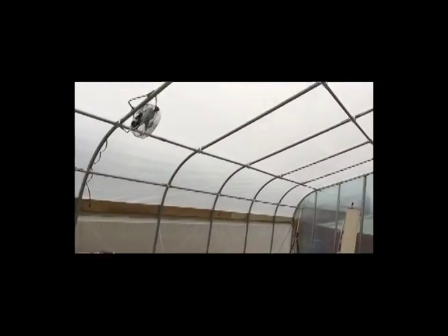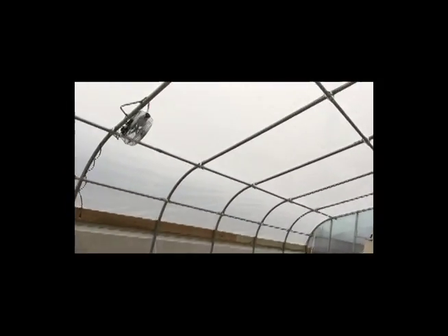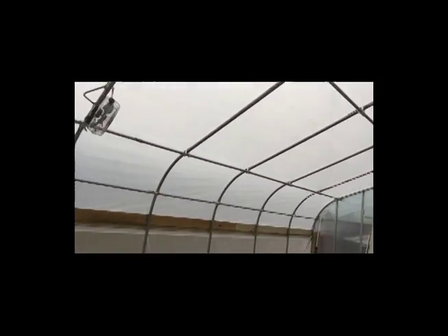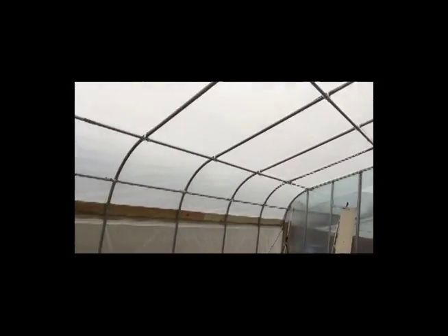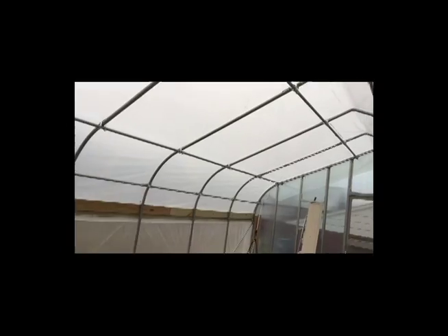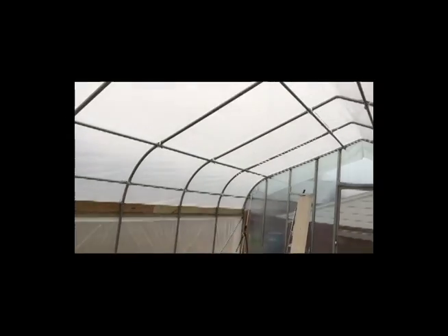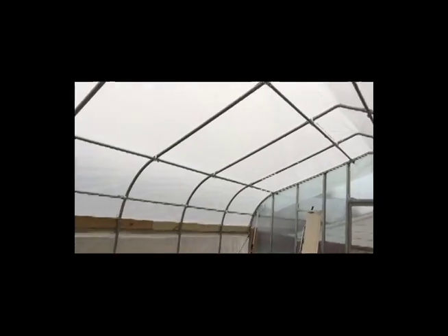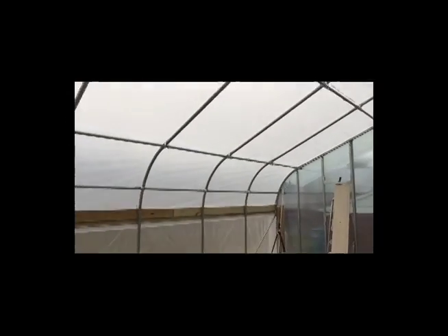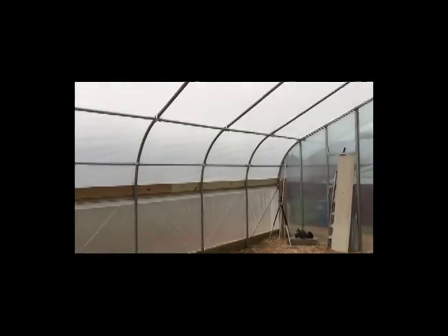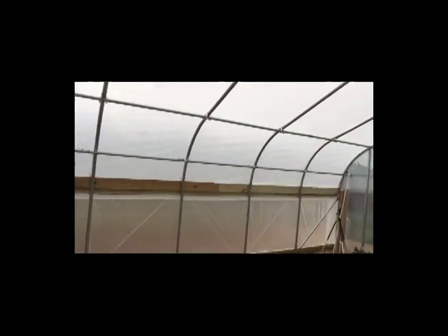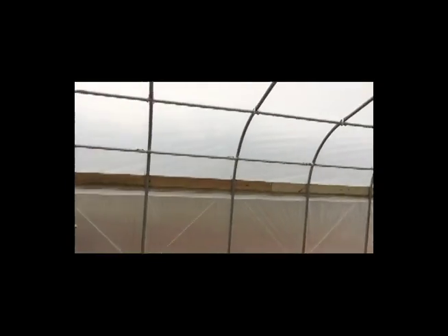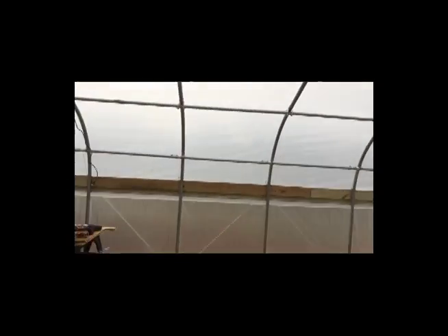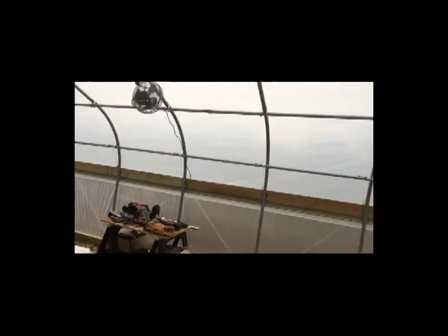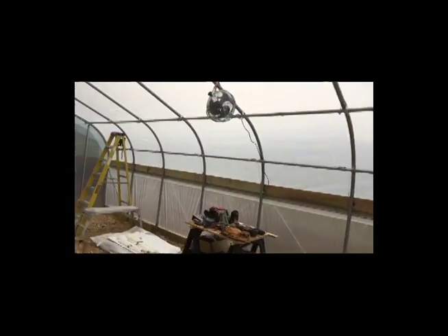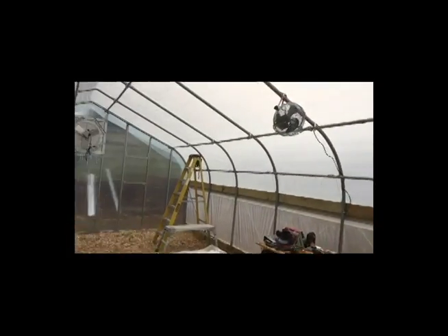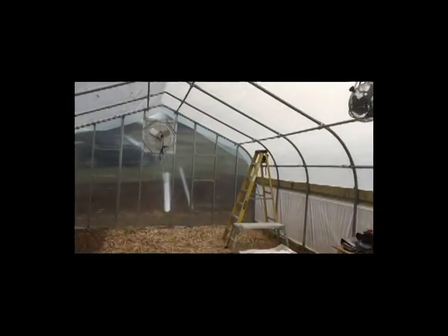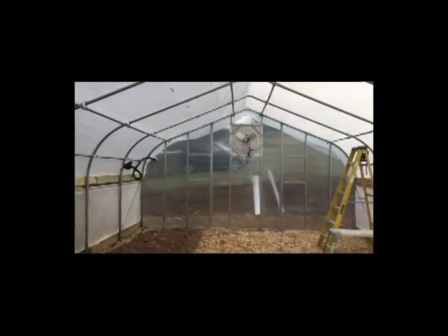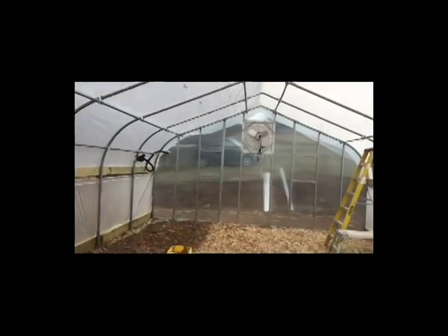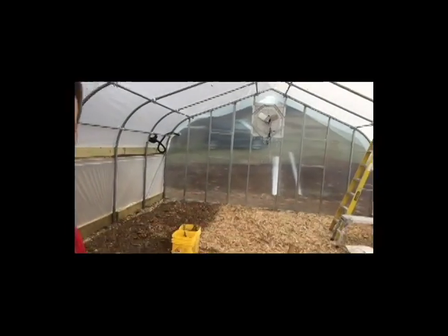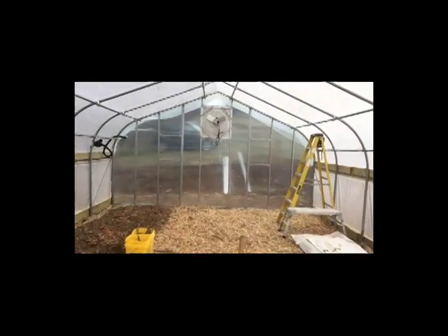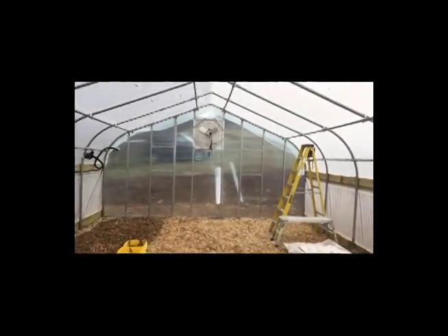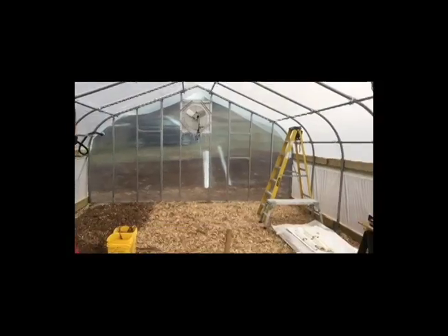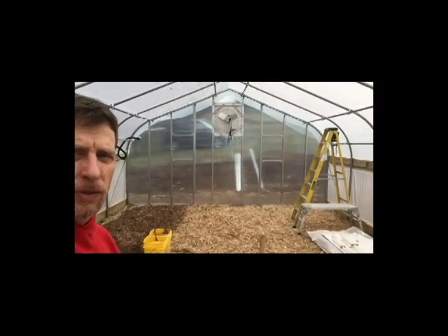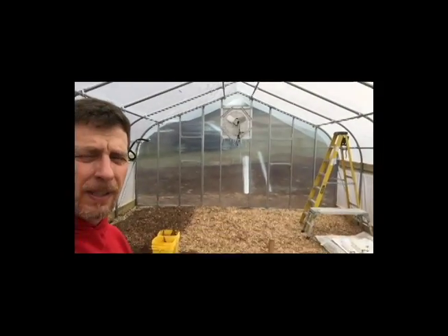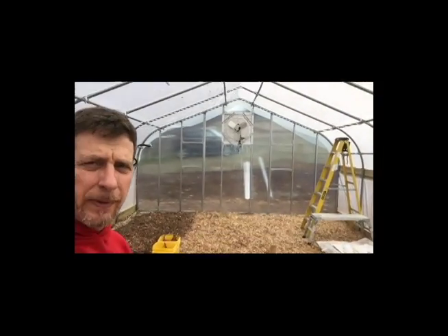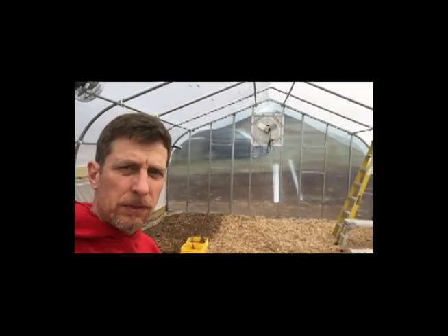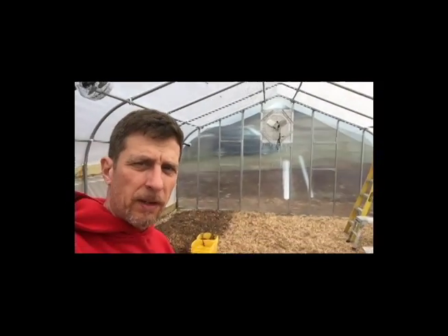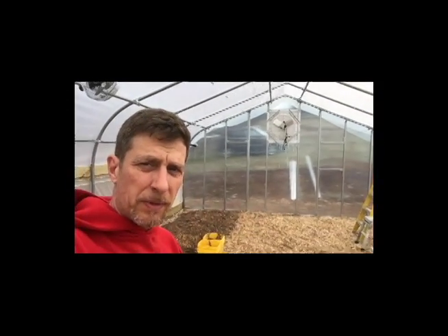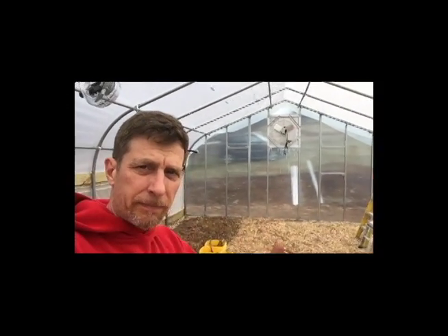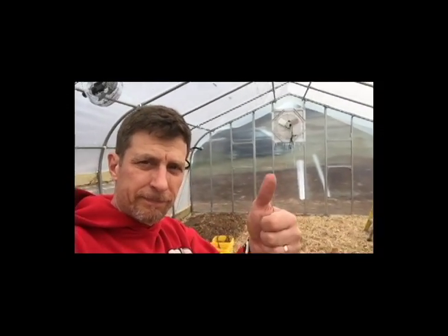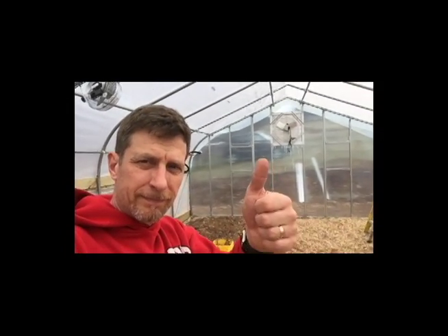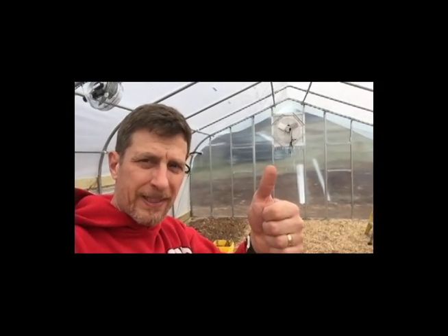I'll bring you along when we start putting planters, aquaponics, hydroponics, and those sorts of things in there. Thanks for joining me — comment, share, thumbs up. Peace.